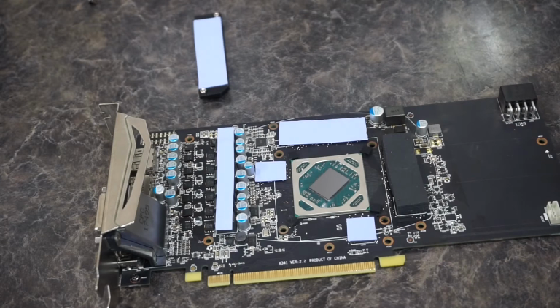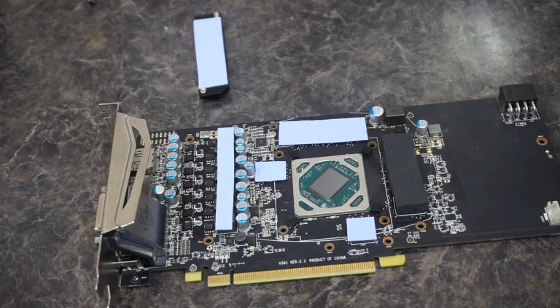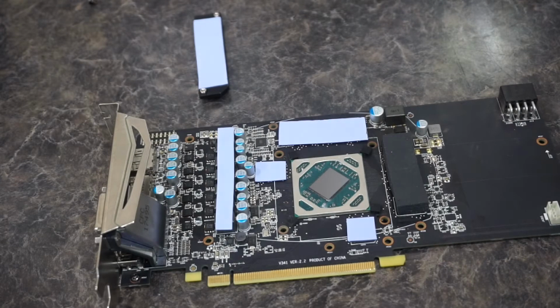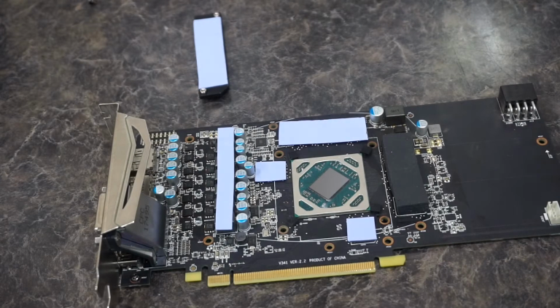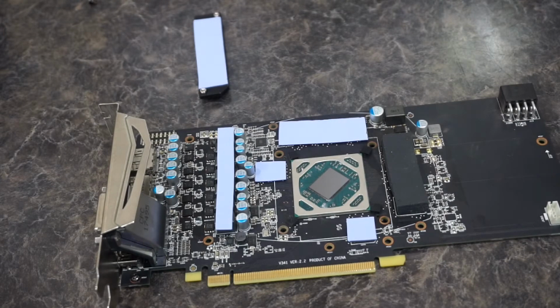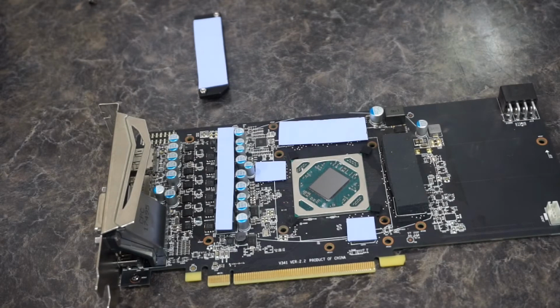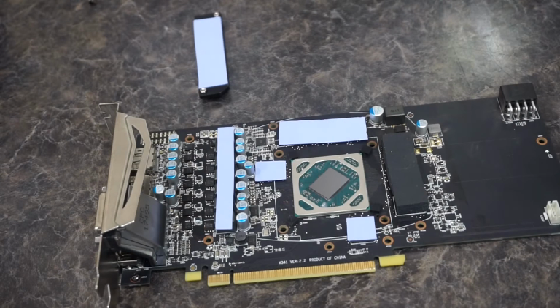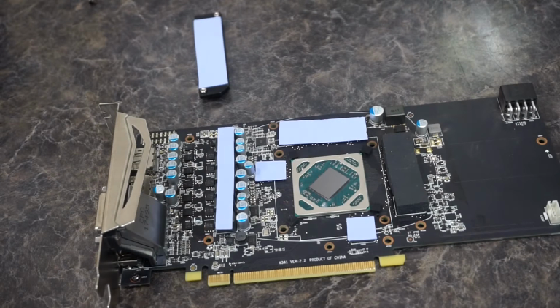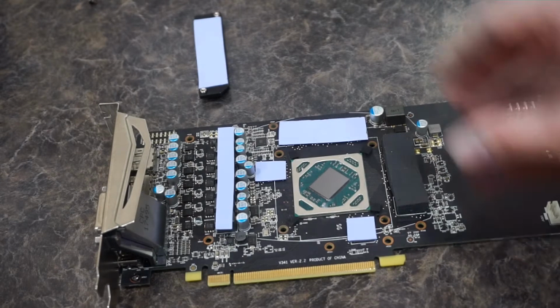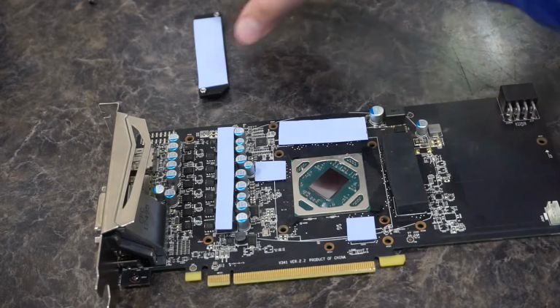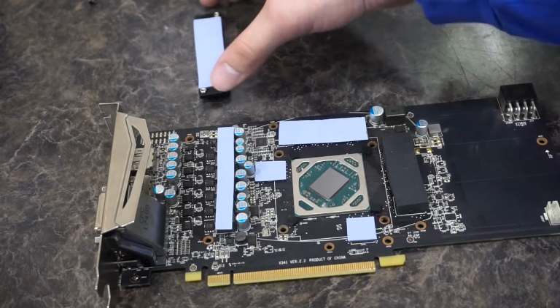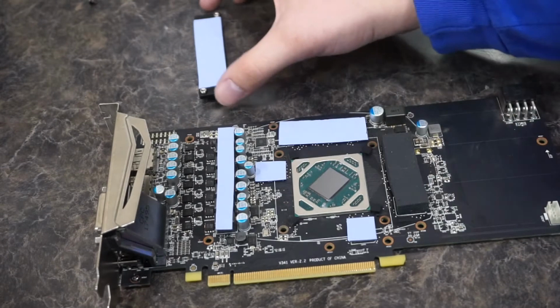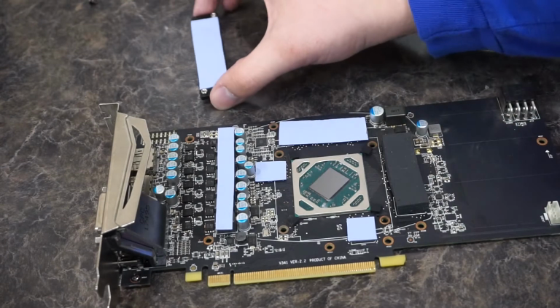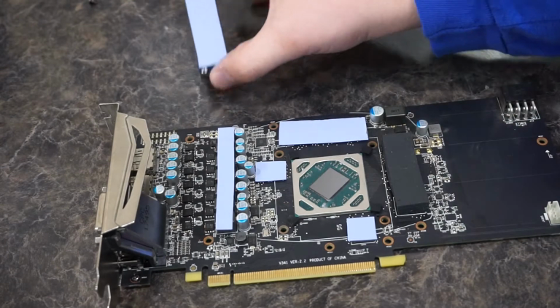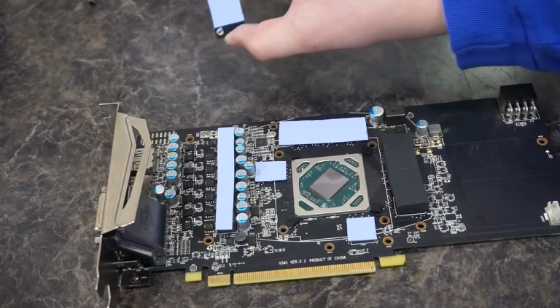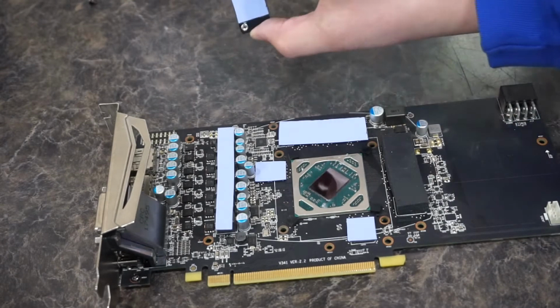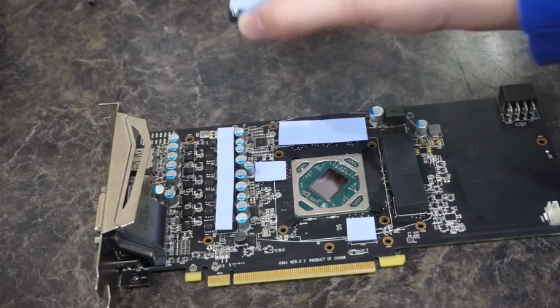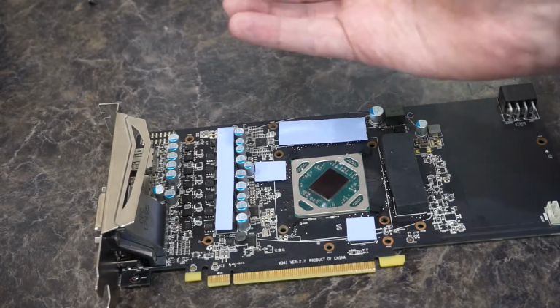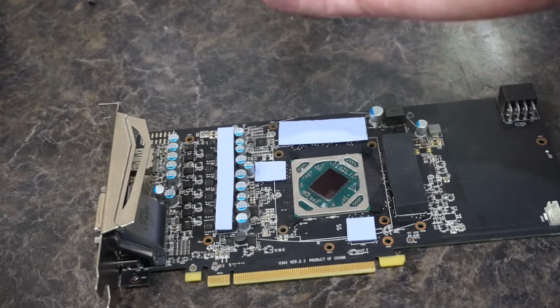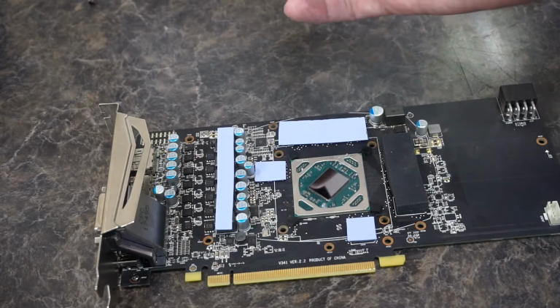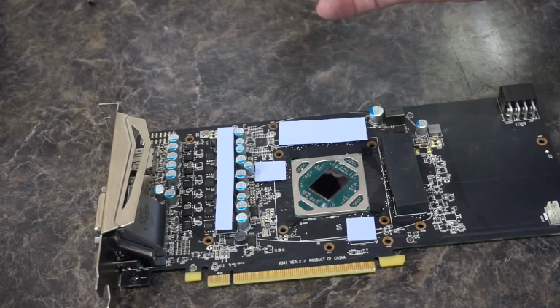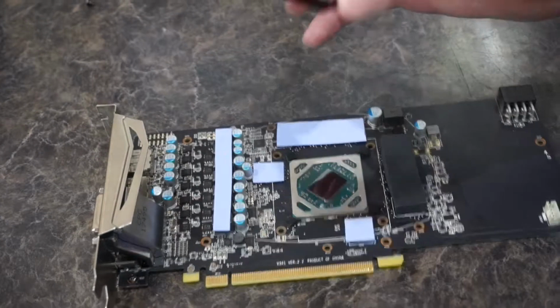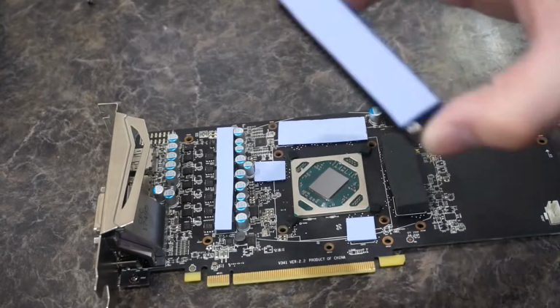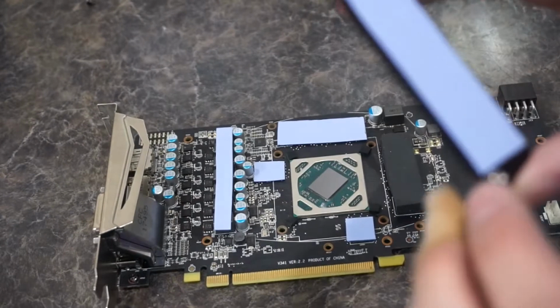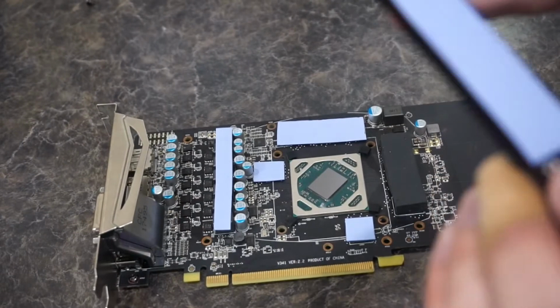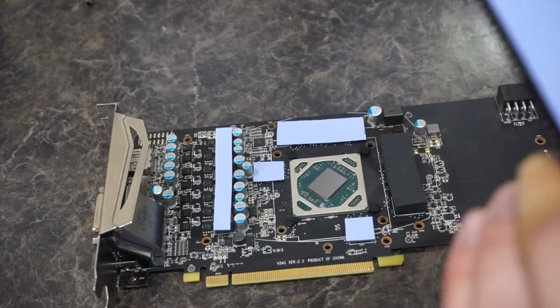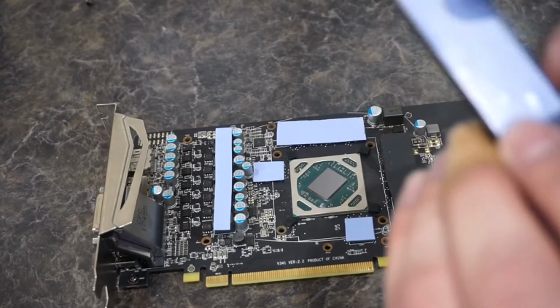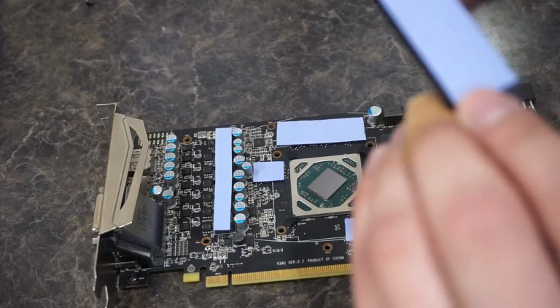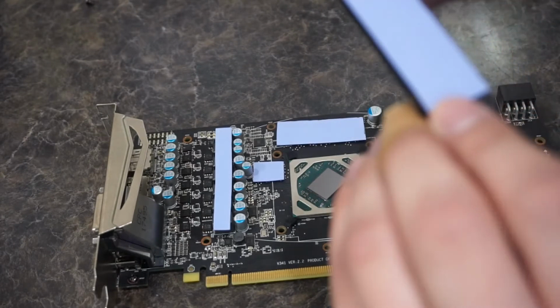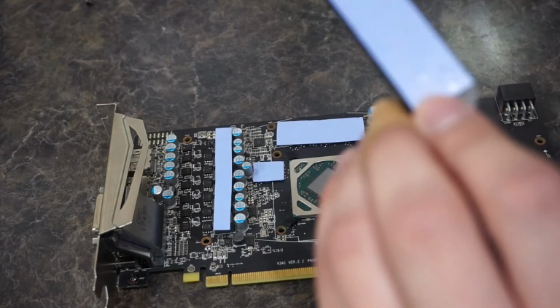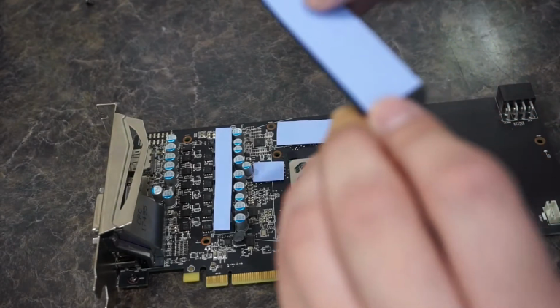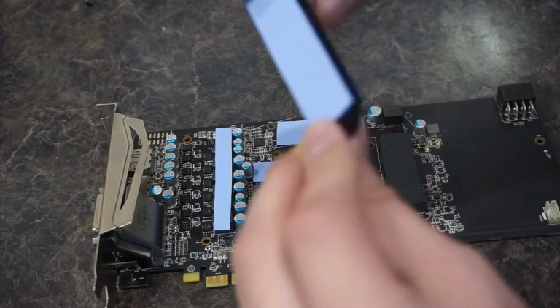So we got all the thermal pads on now. Just gotta put the VRM heatsink back on and then we'll do the thermal paste.